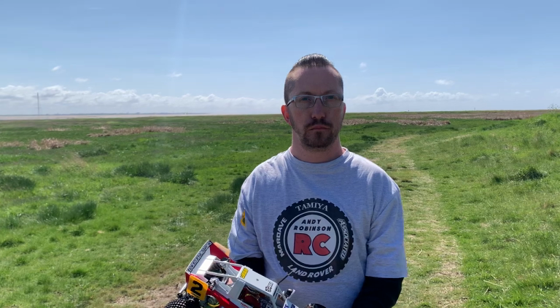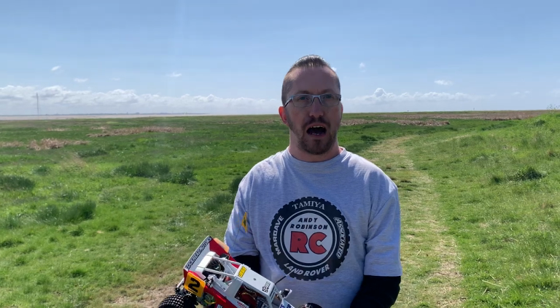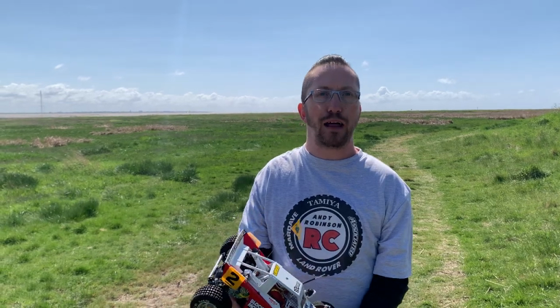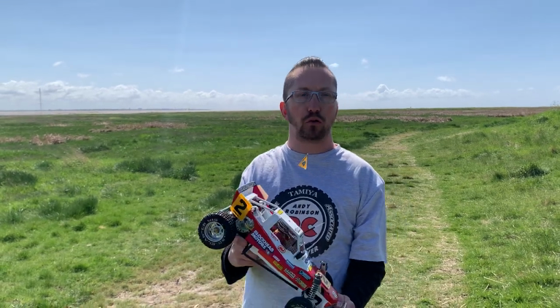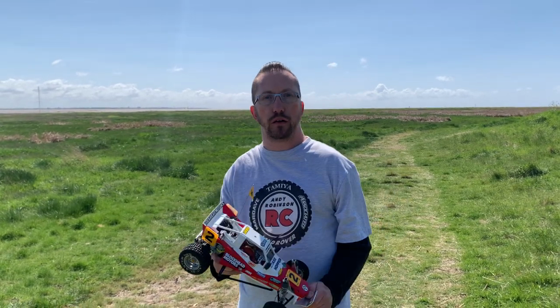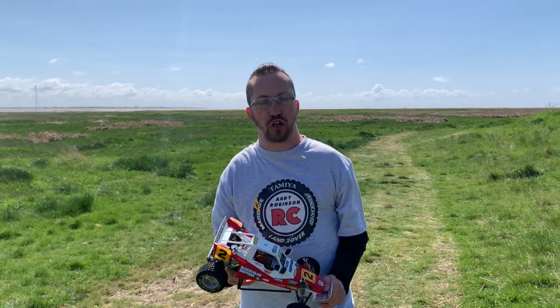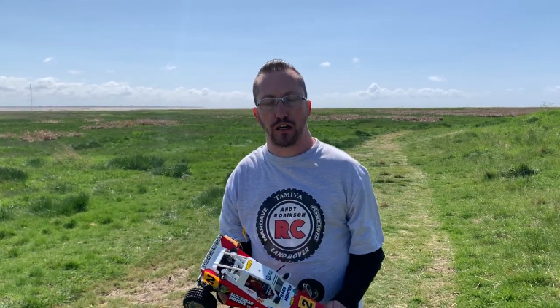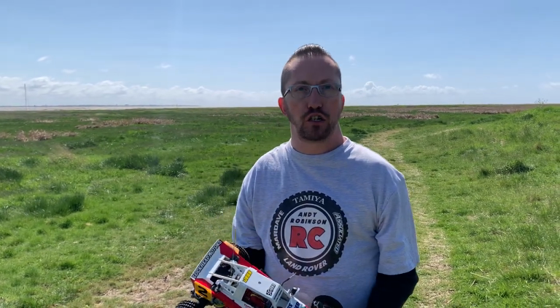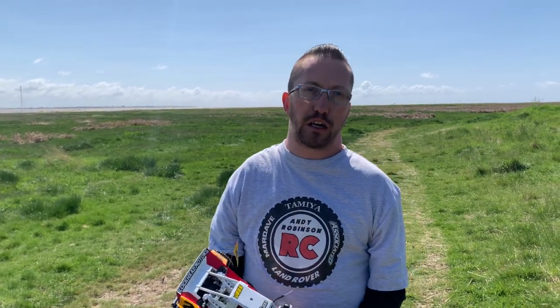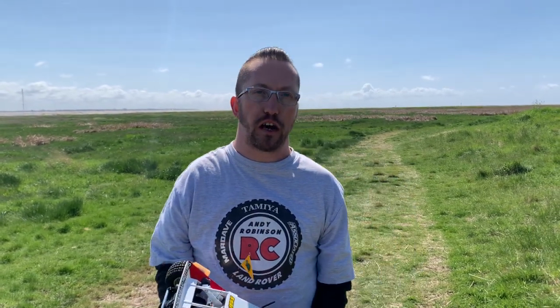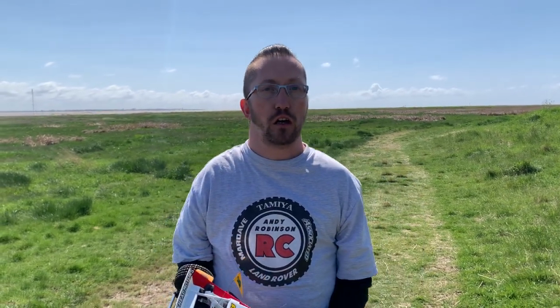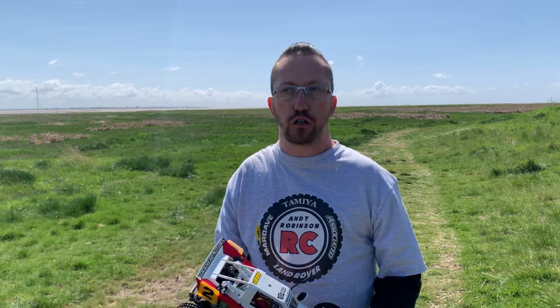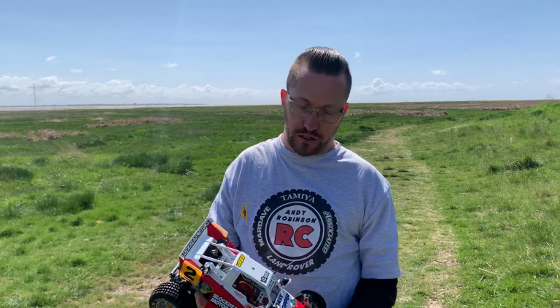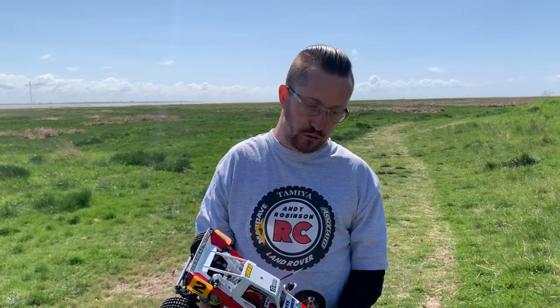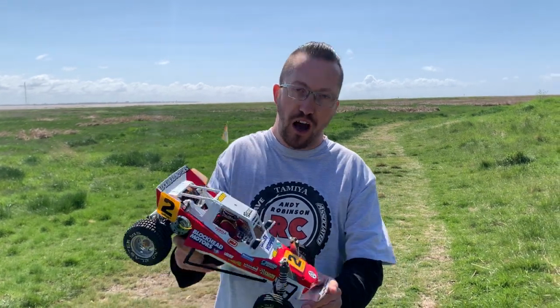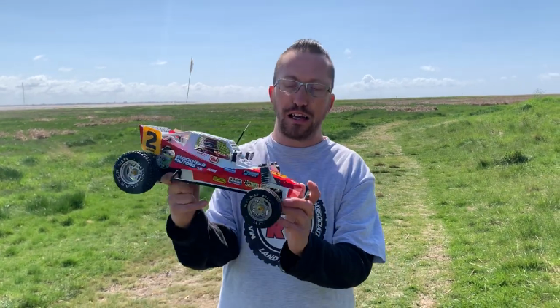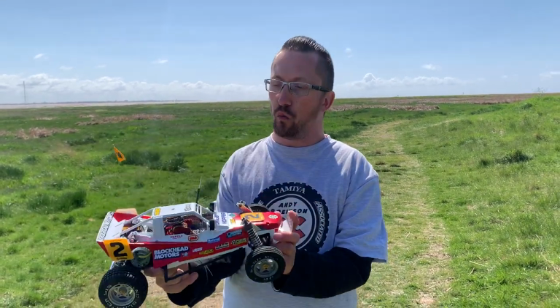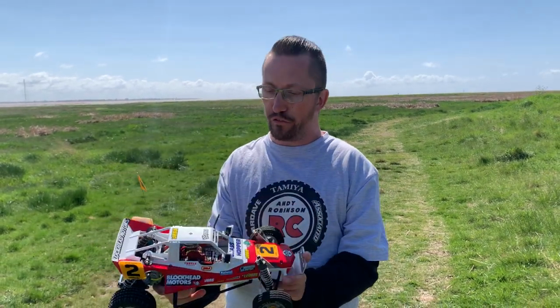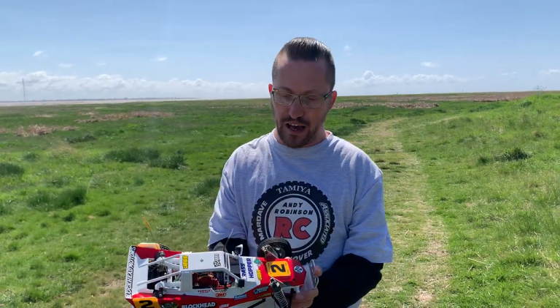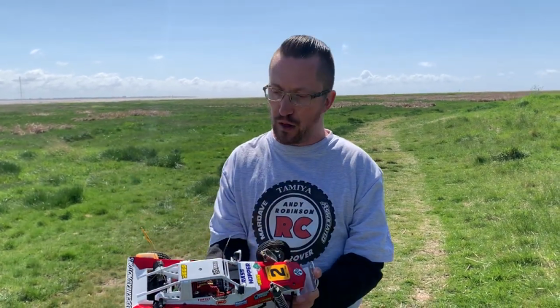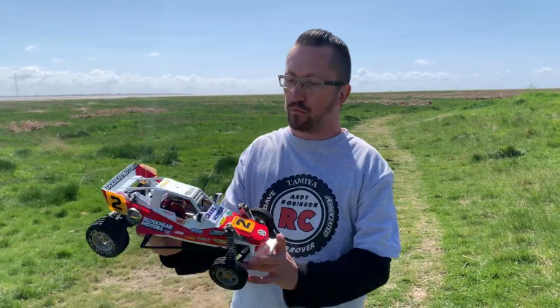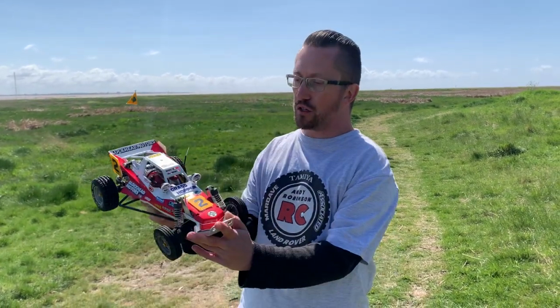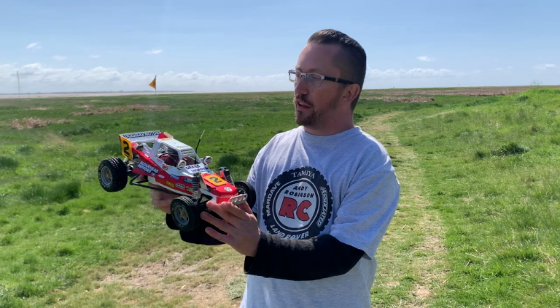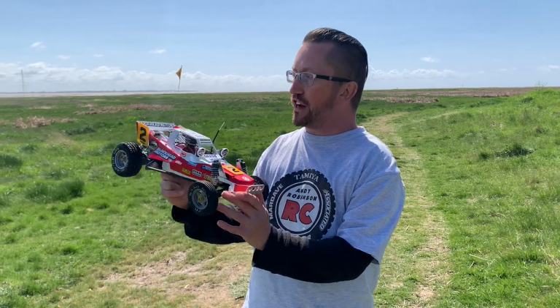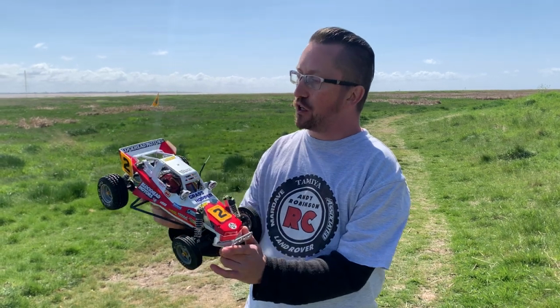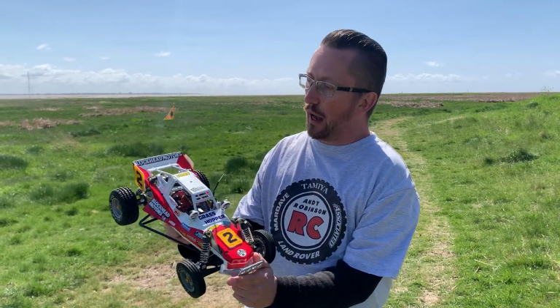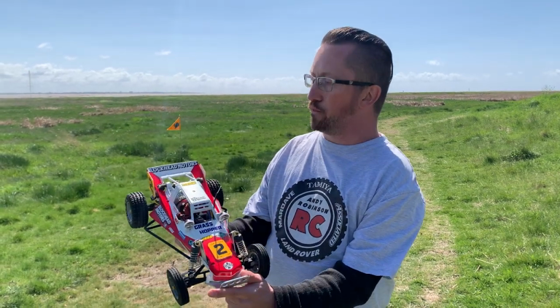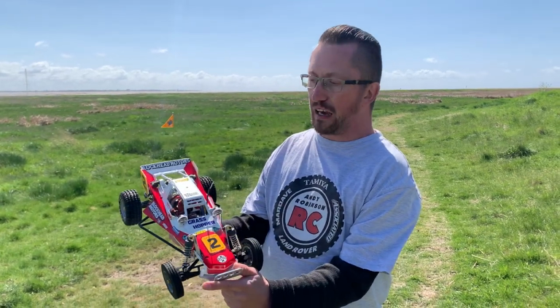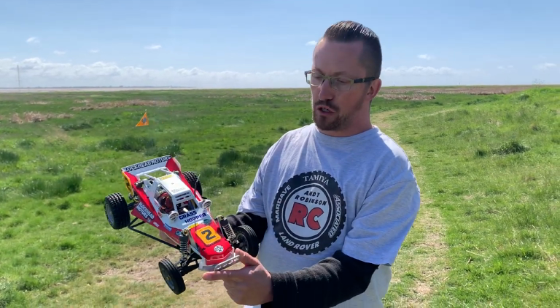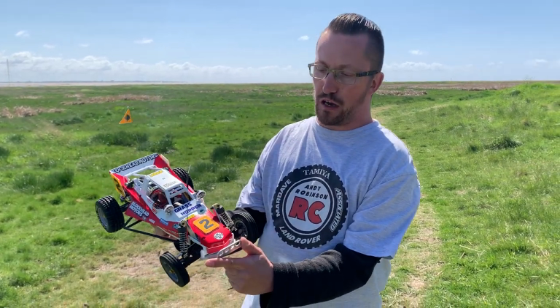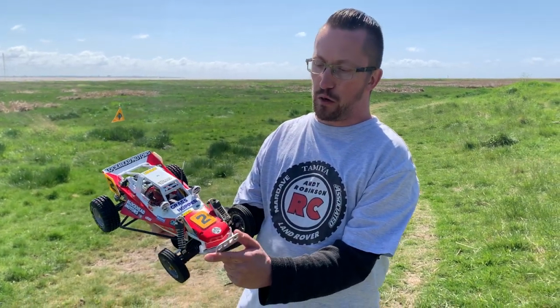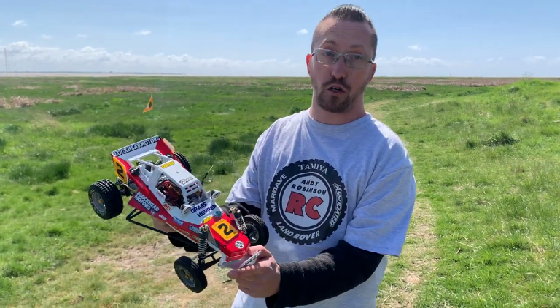Hi there and welcome to Andy Robinson RC. Cheers for checking out the channel today and joining us on this episode. So, what have we got for you today? We have got the finished Blockad Motors Tribute Grasshopper.